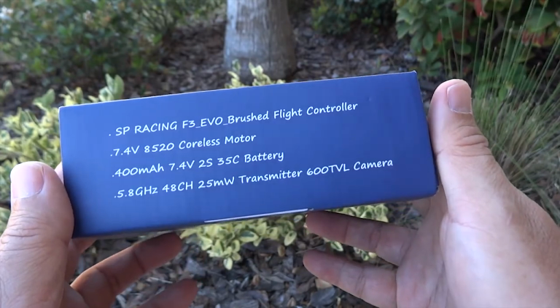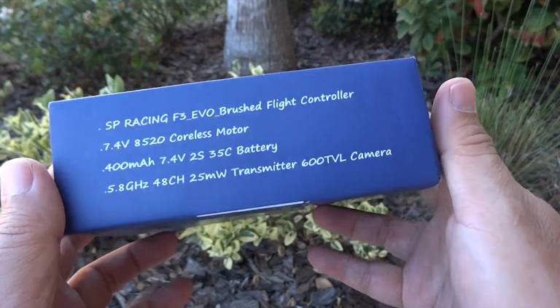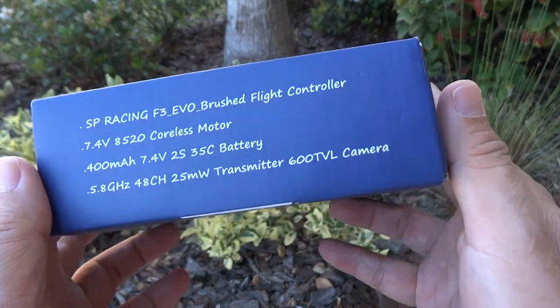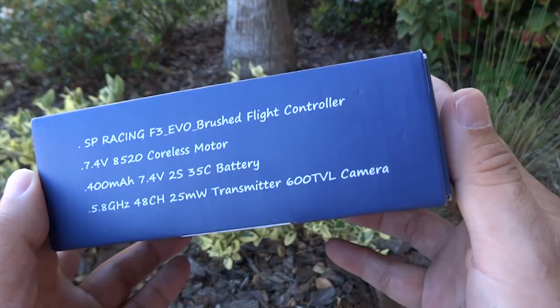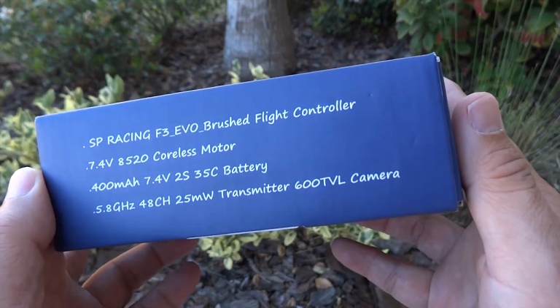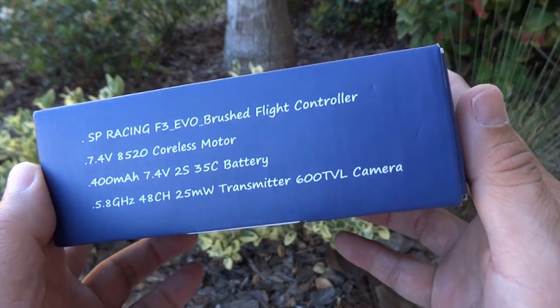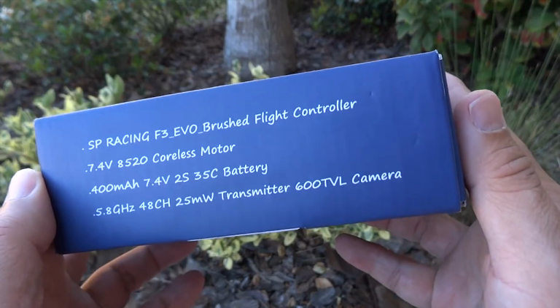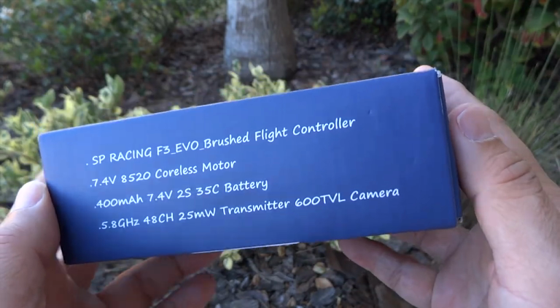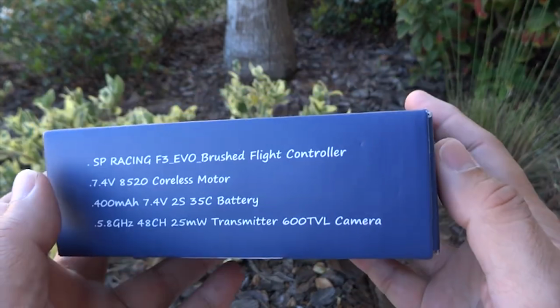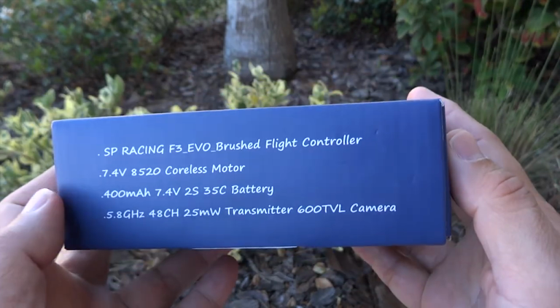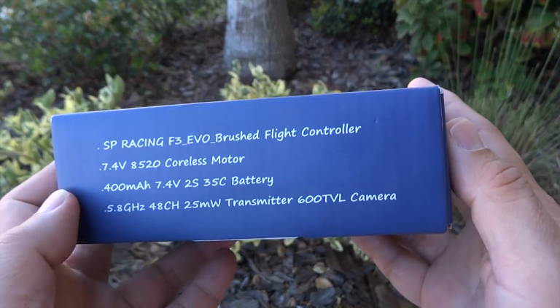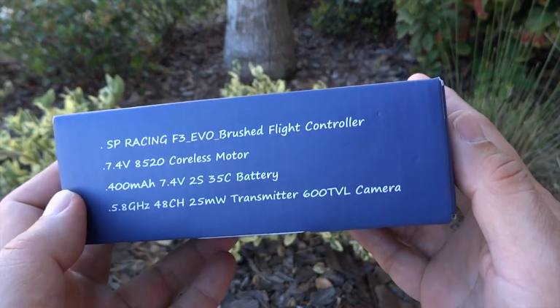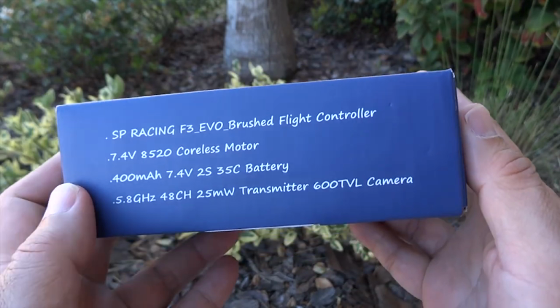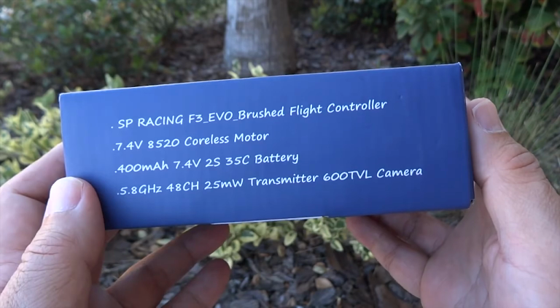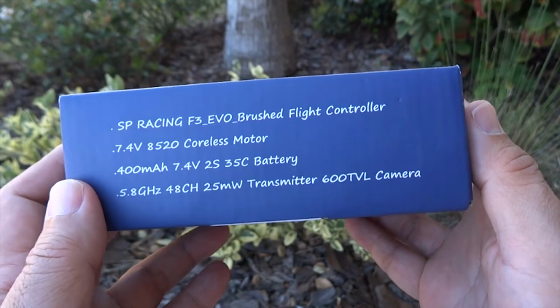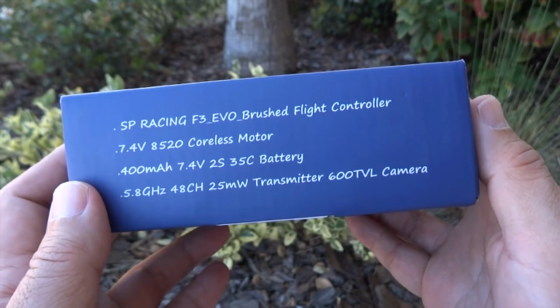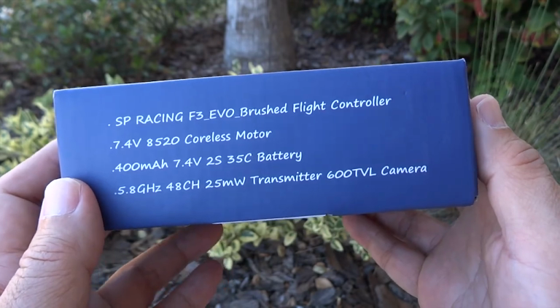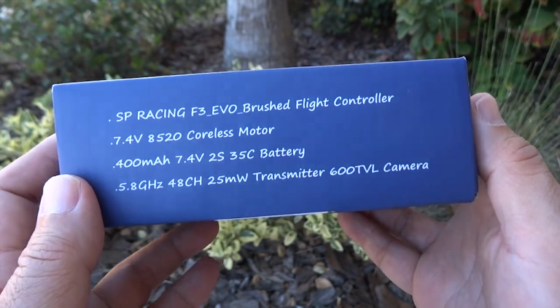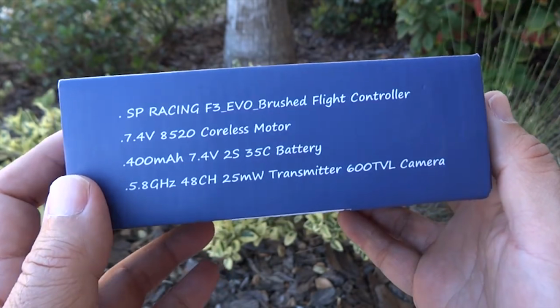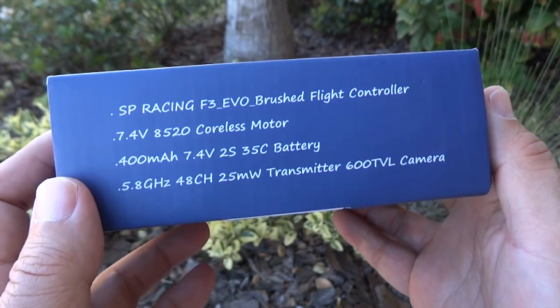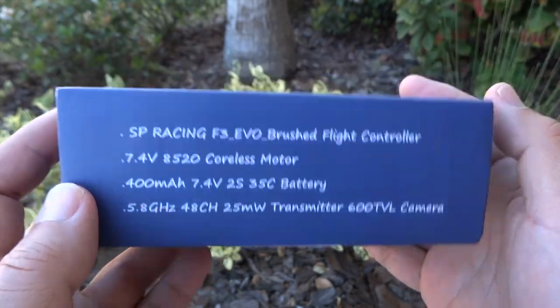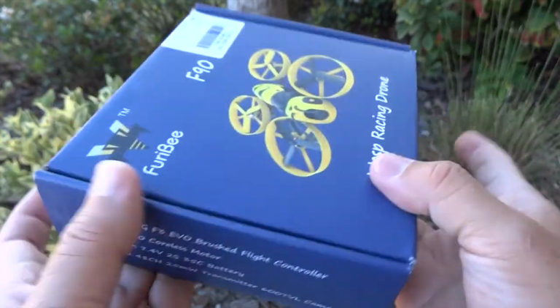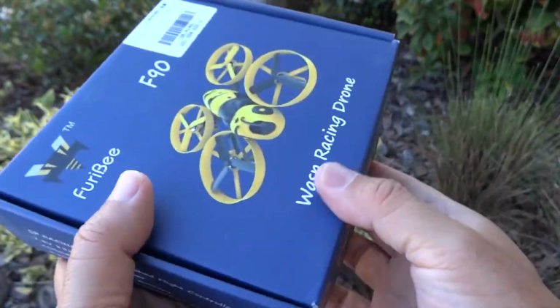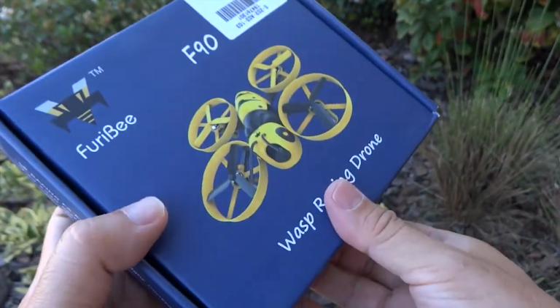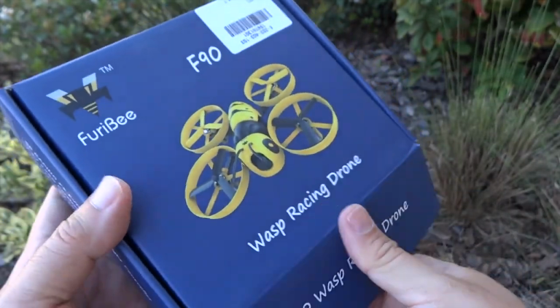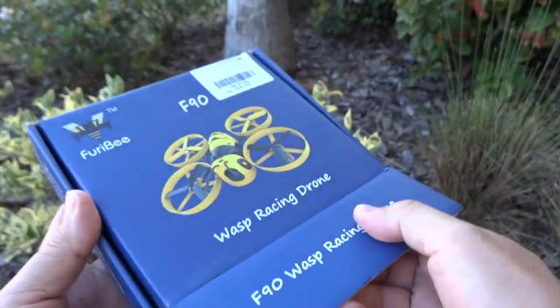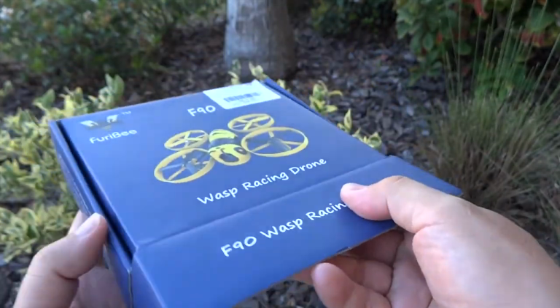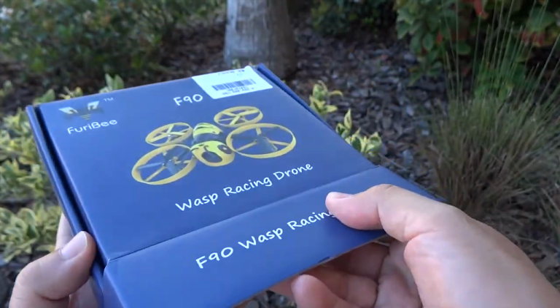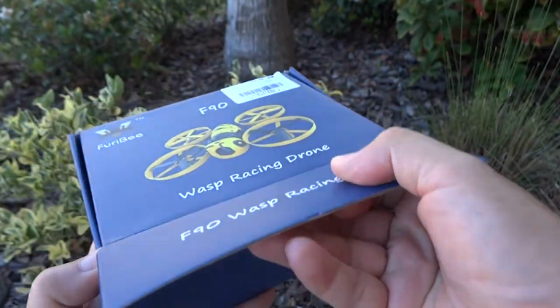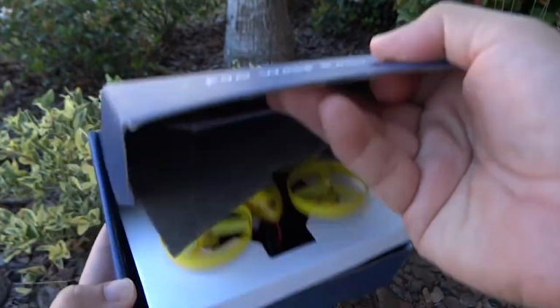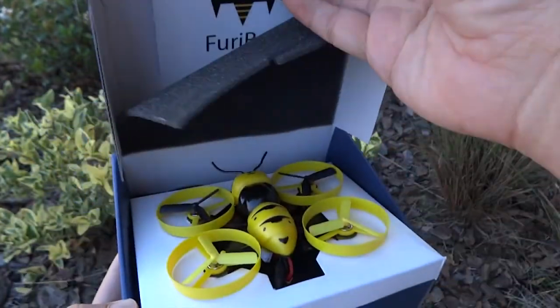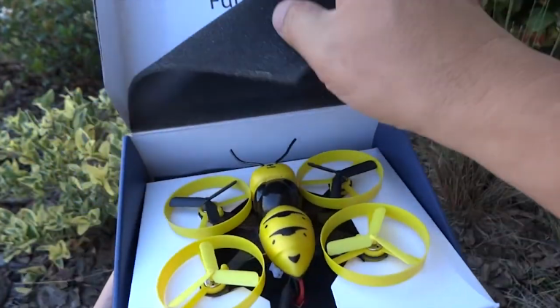Now down to the specs. This is a 600 TV line camera on a 2S LiPo battery — a tiny little quadcopter.